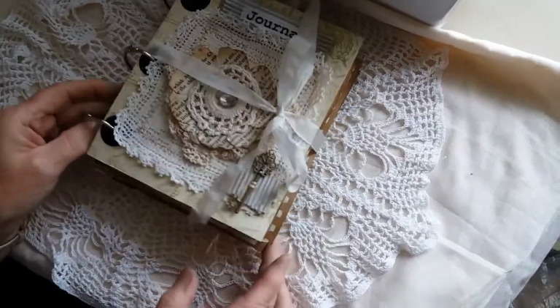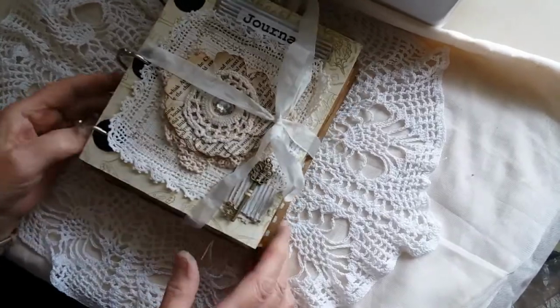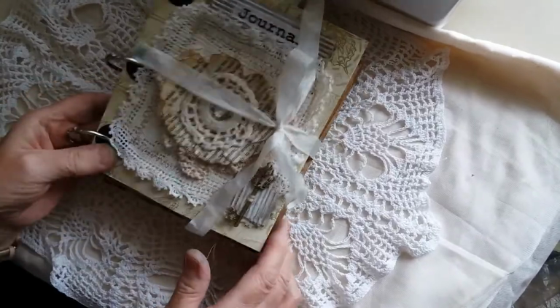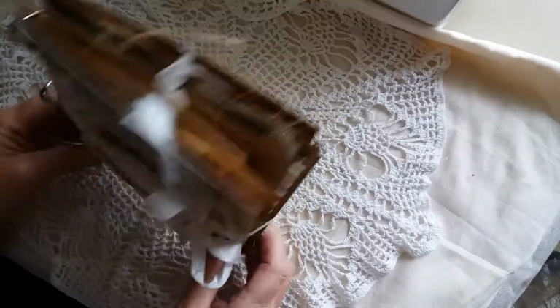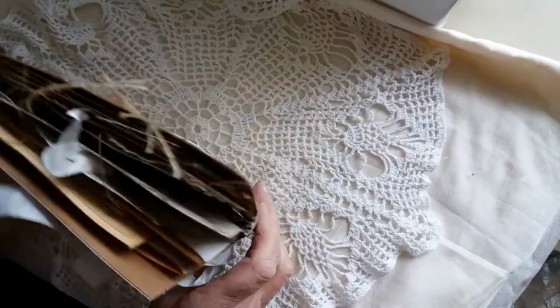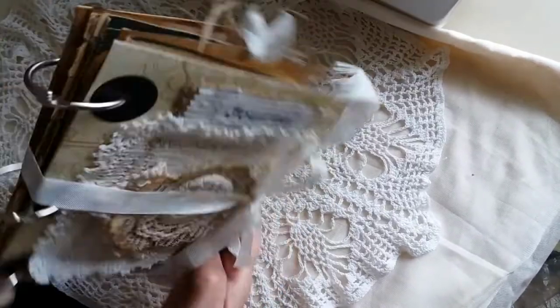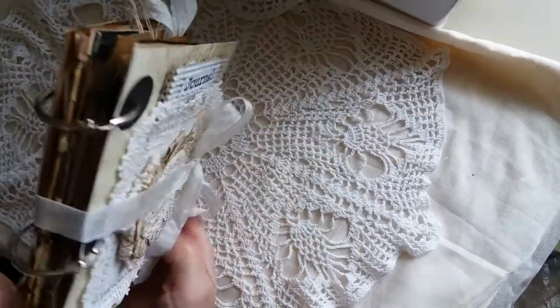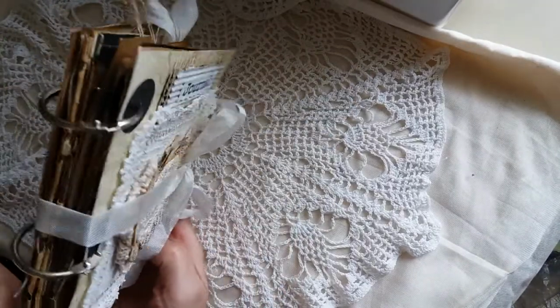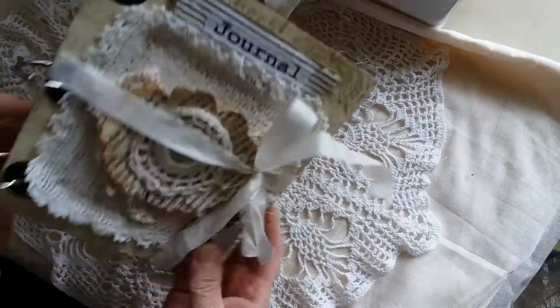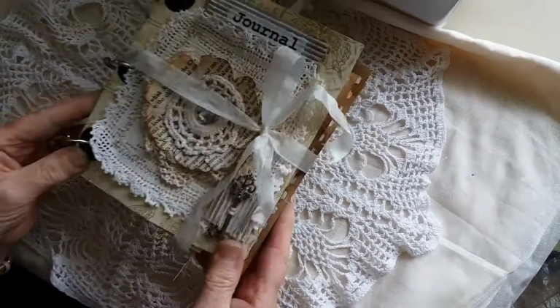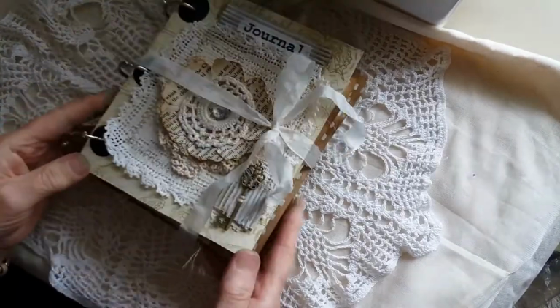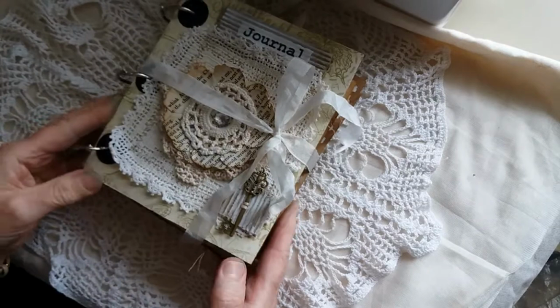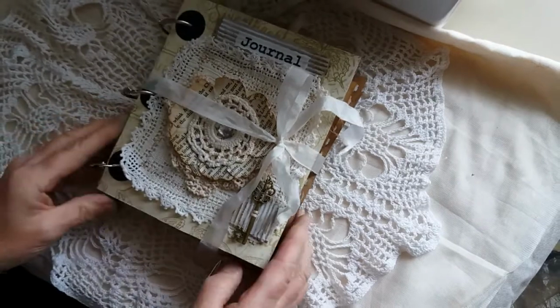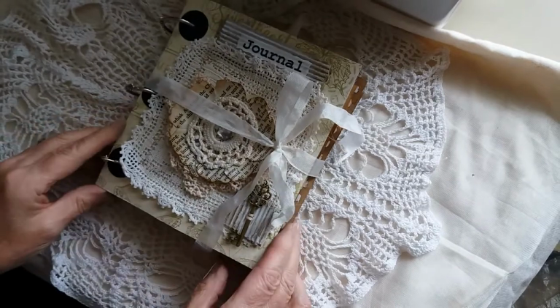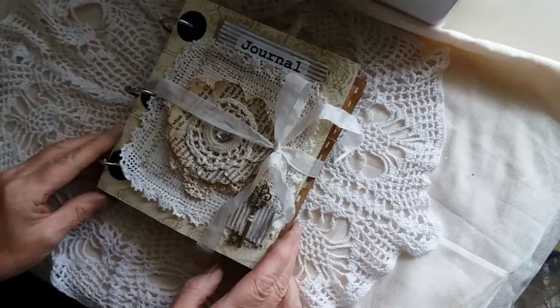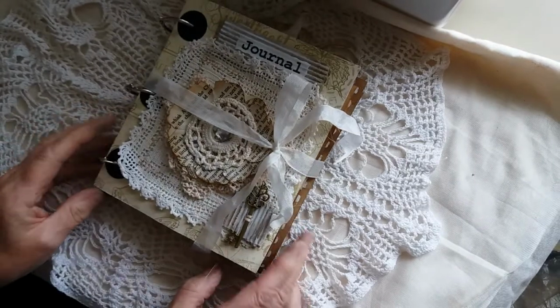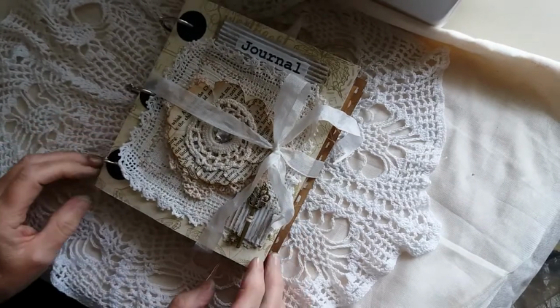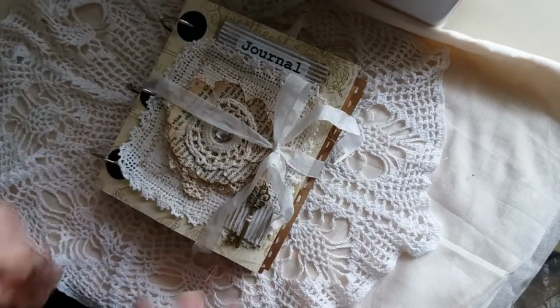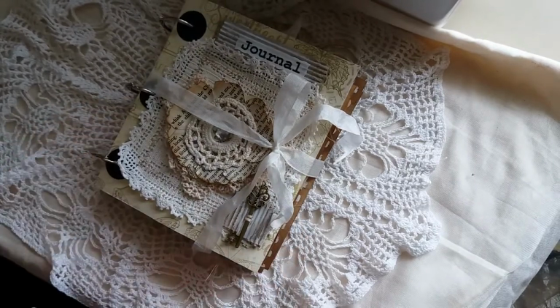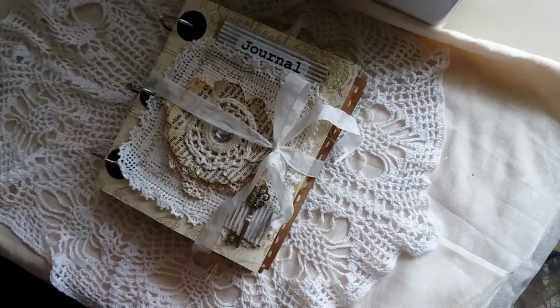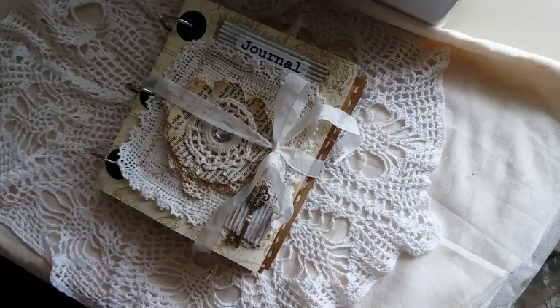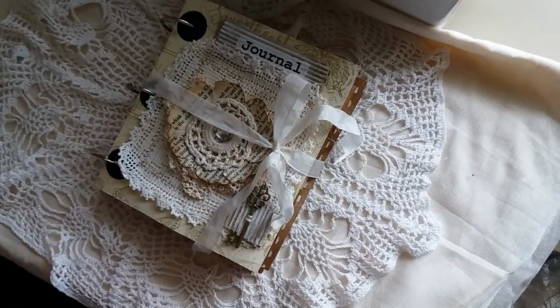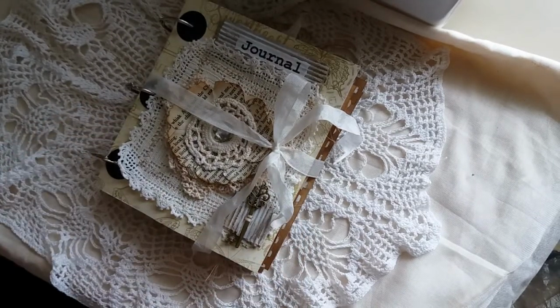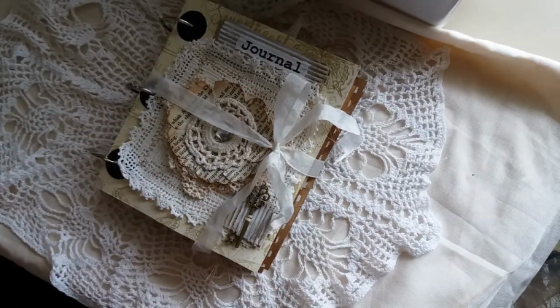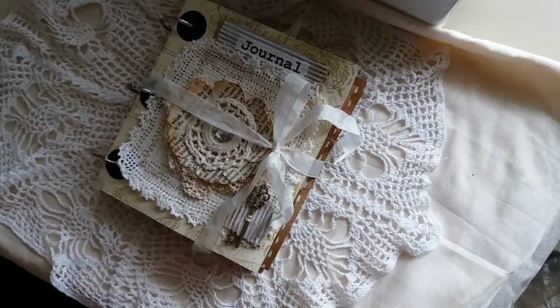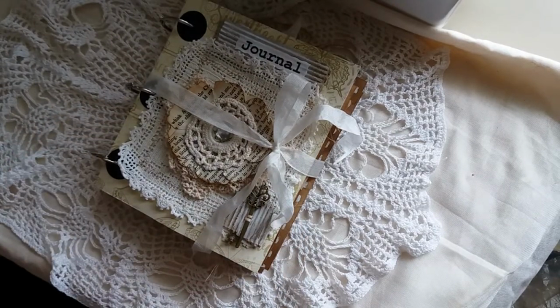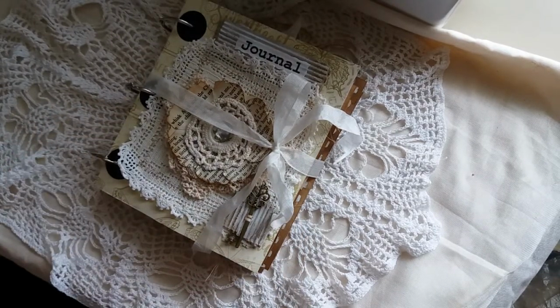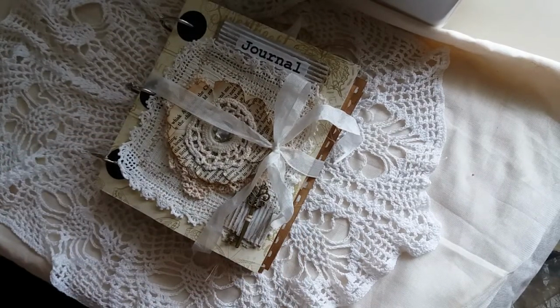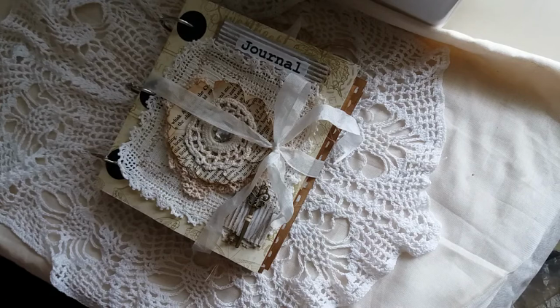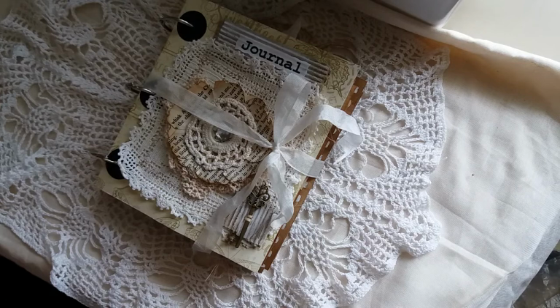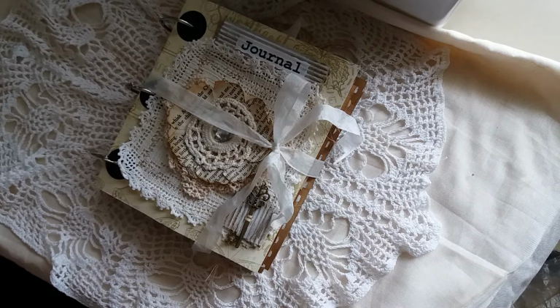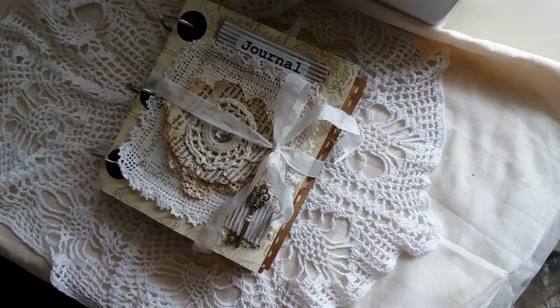So yeah, that's my take on the ring-bound vintage journal. I'll see you all again soon. Bye-bye!